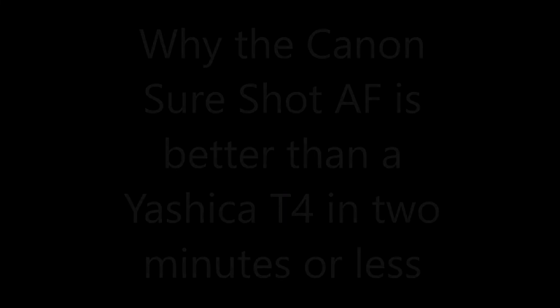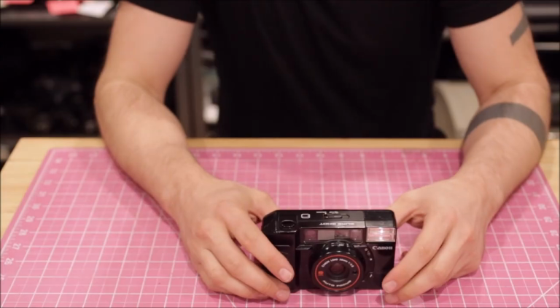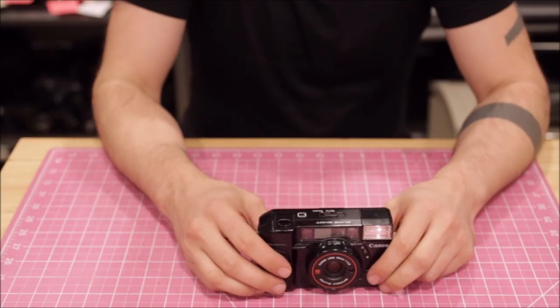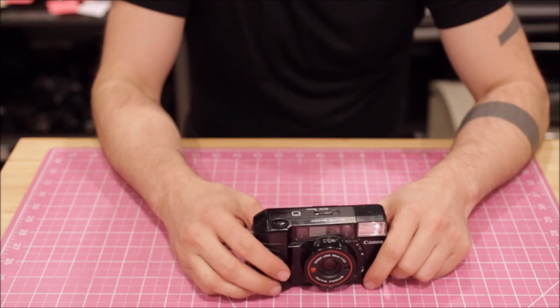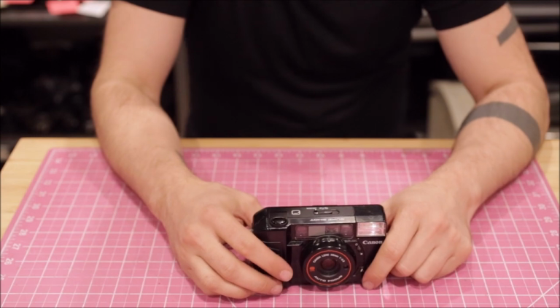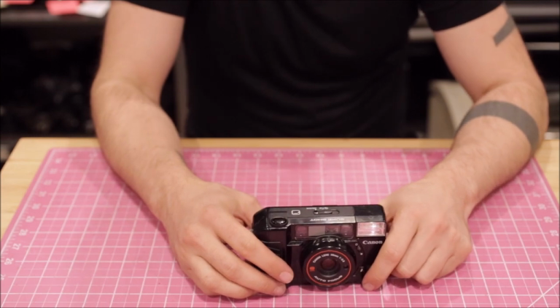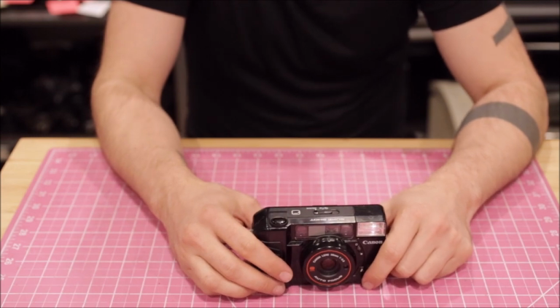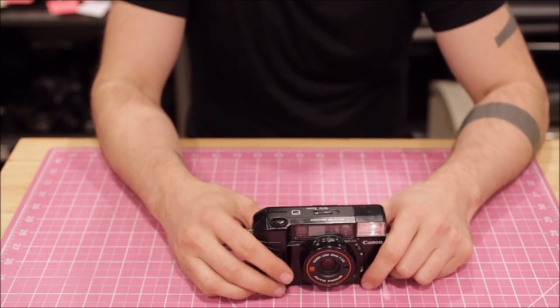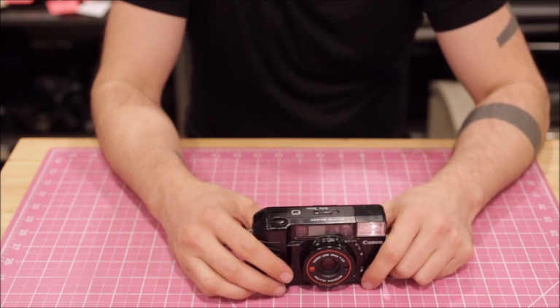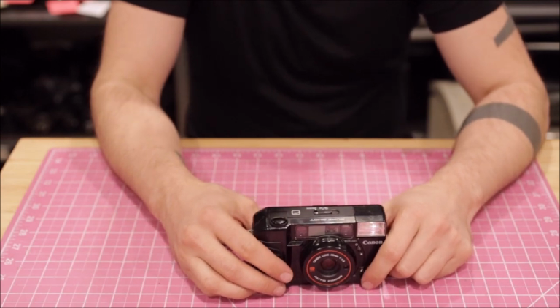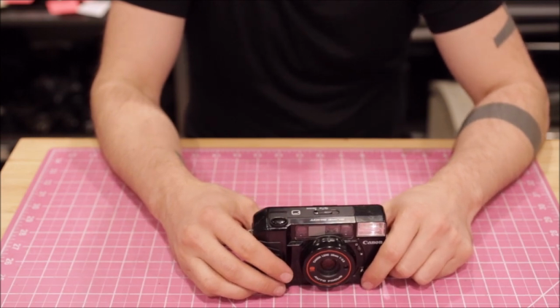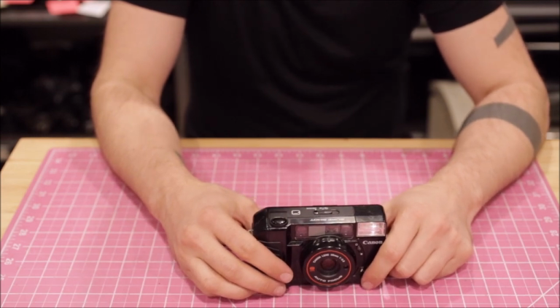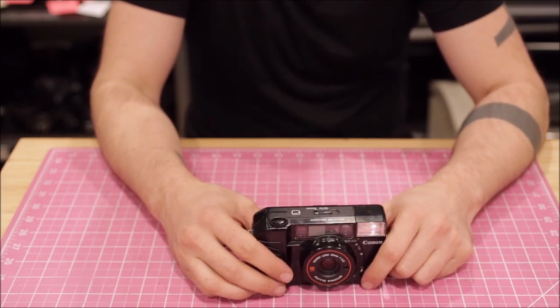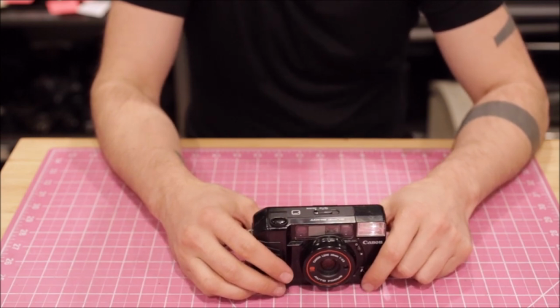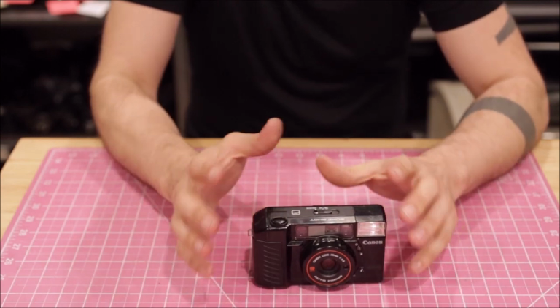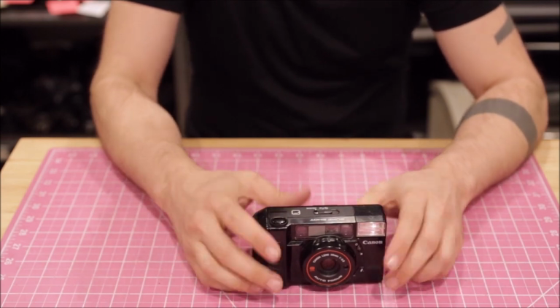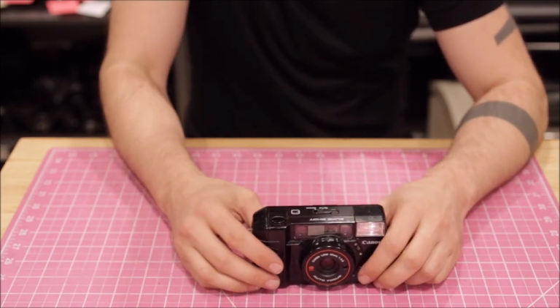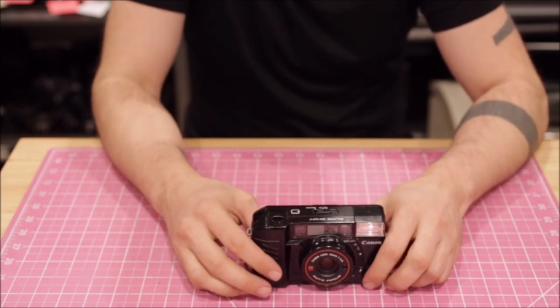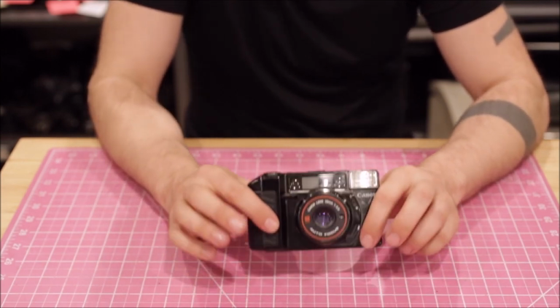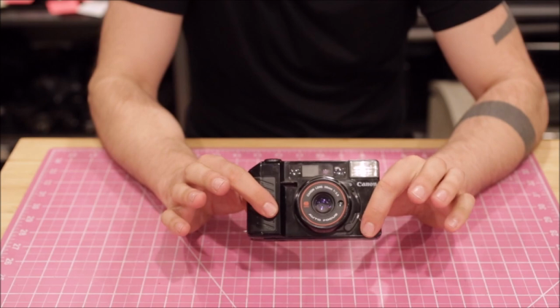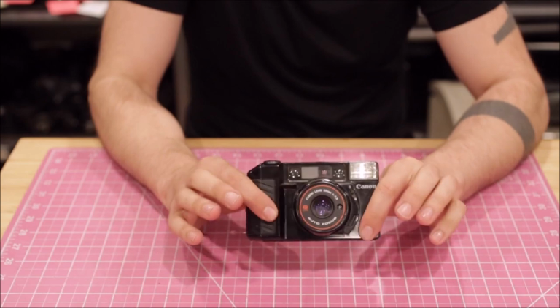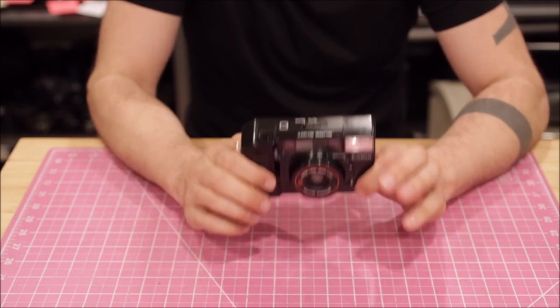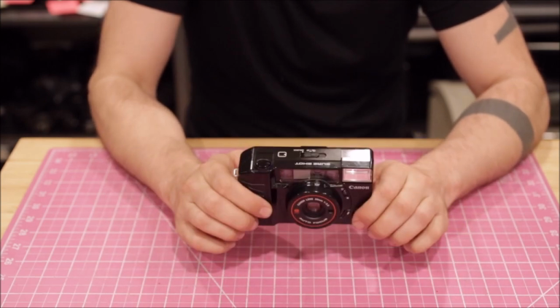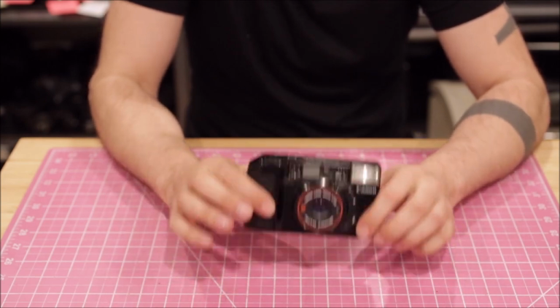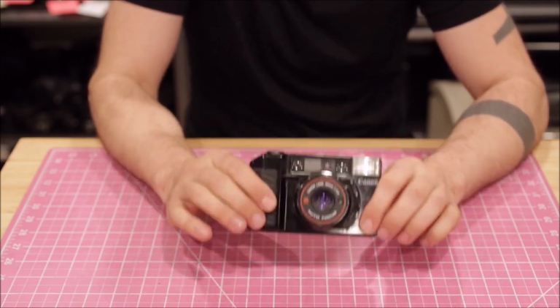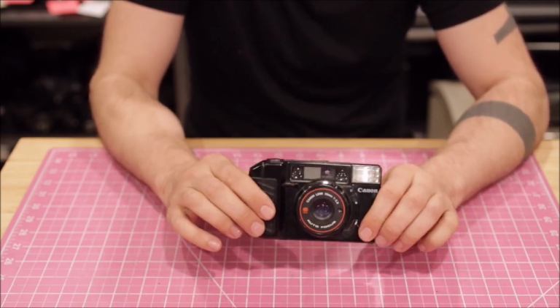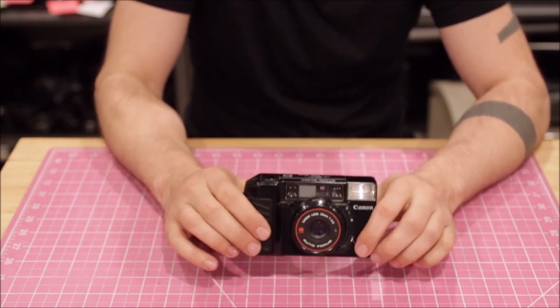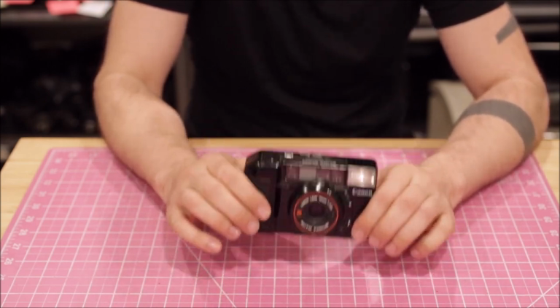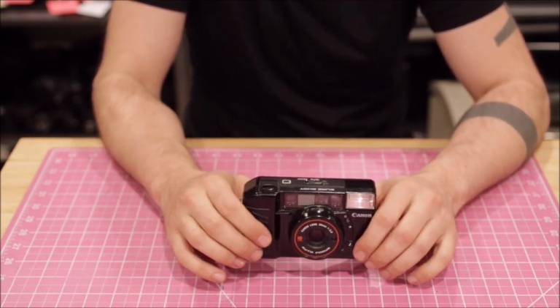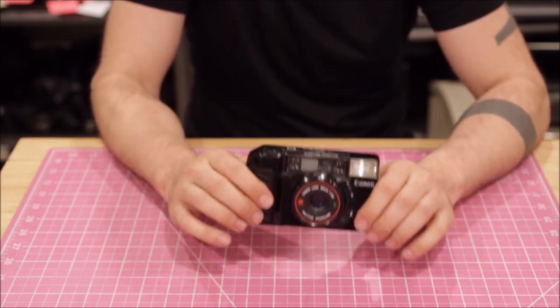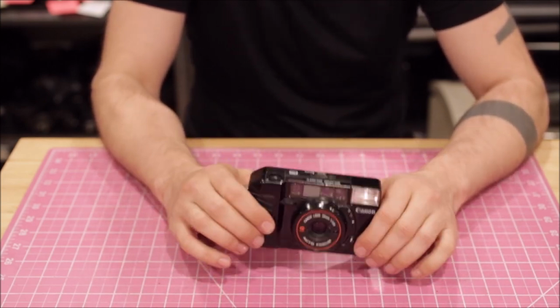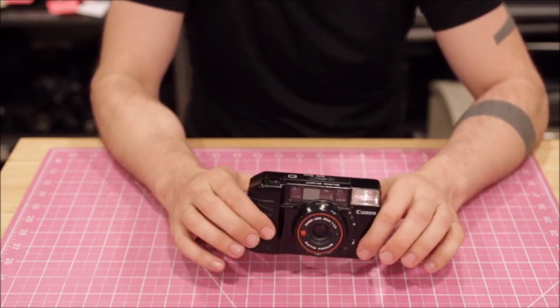Hello, welcome to this new video by Catloves where we're going to be discussing in two minutes or less why this Canon SureShot is so much better than a Yashica T4.